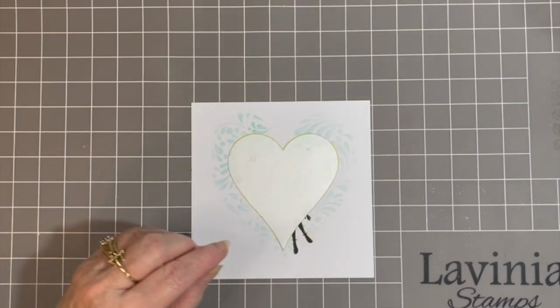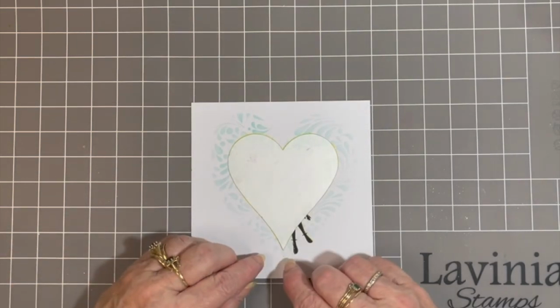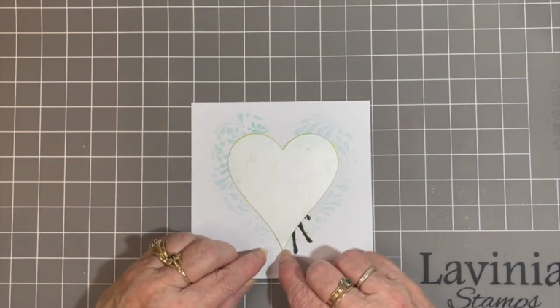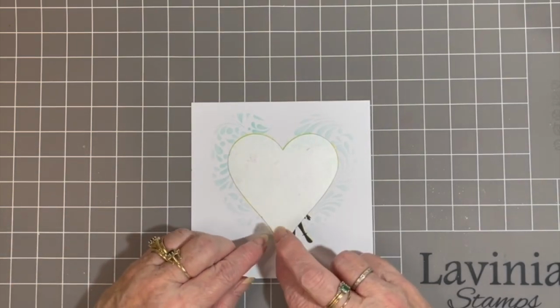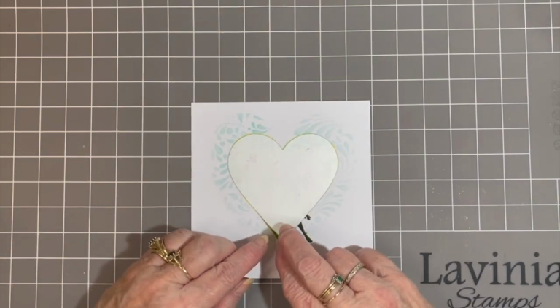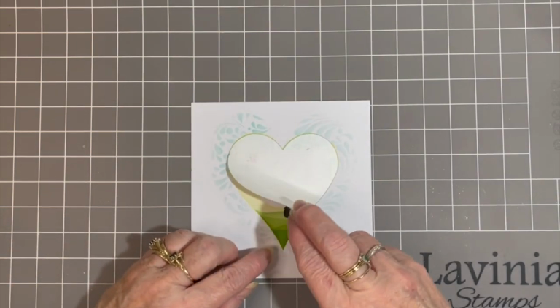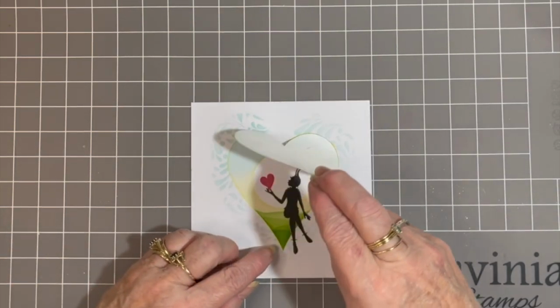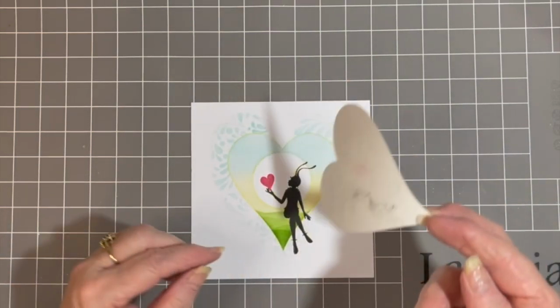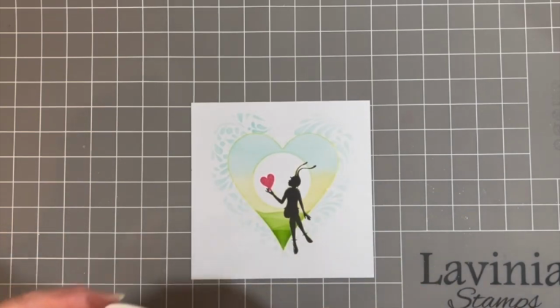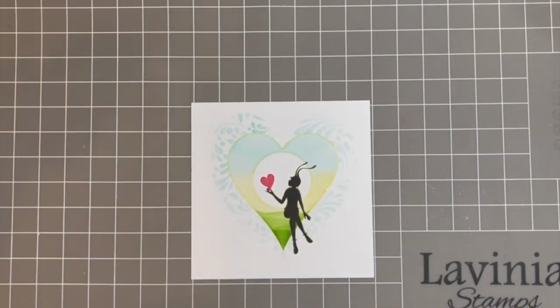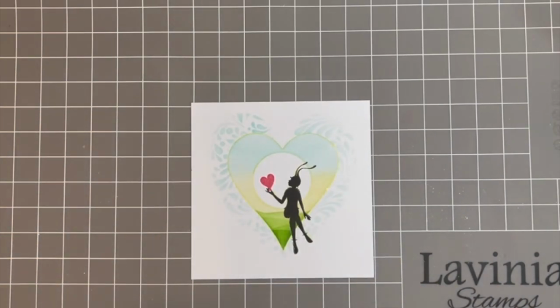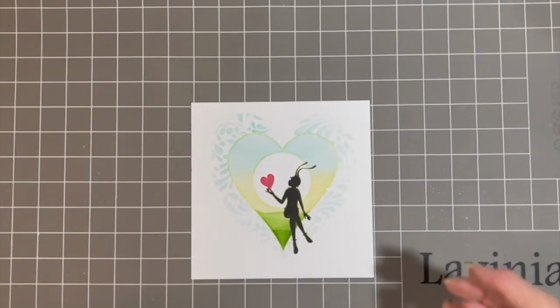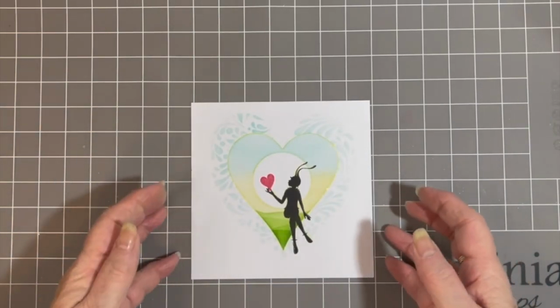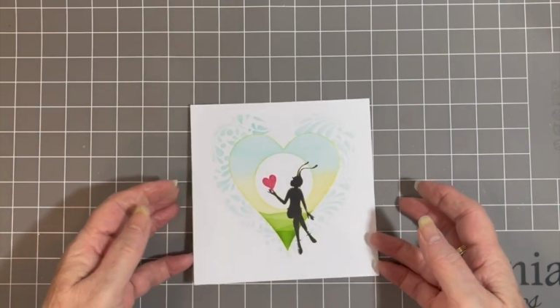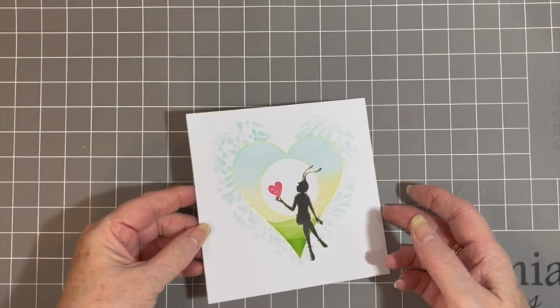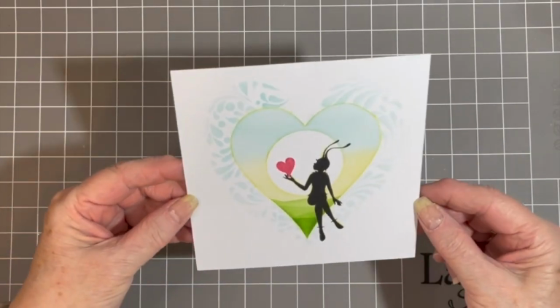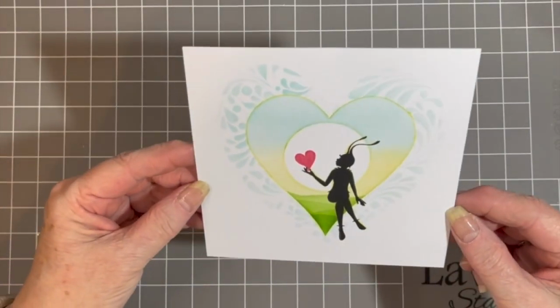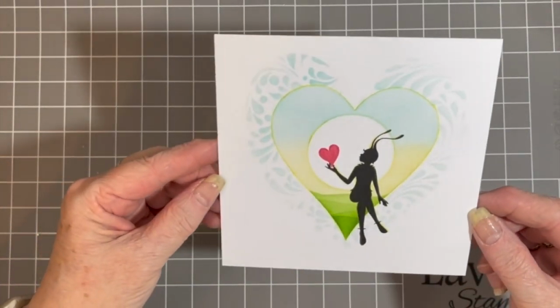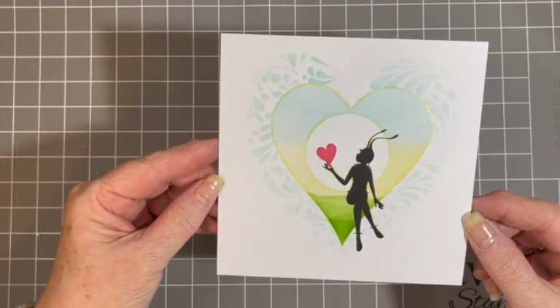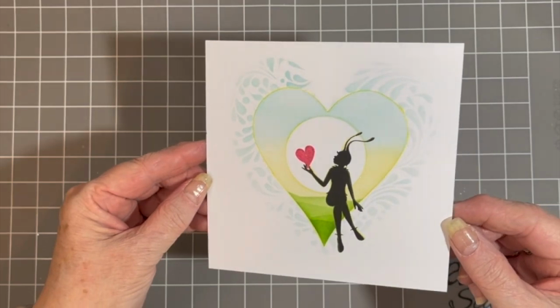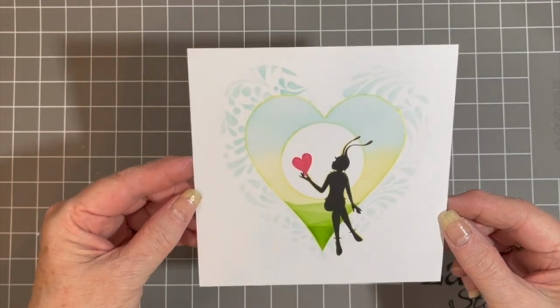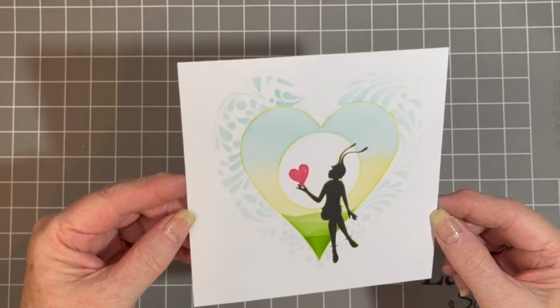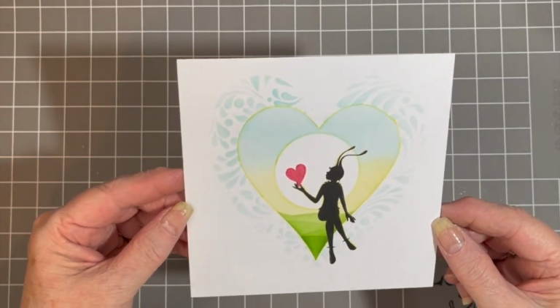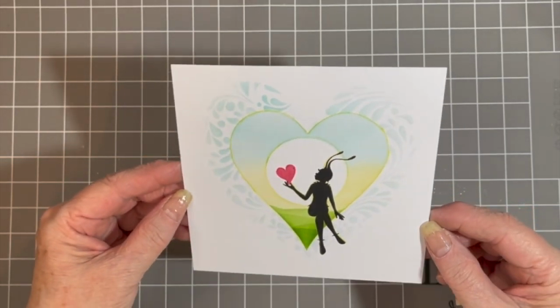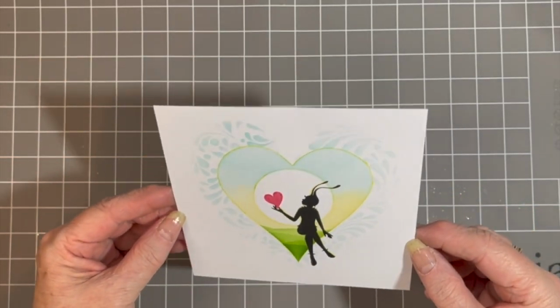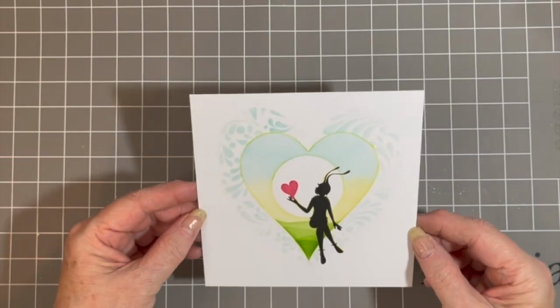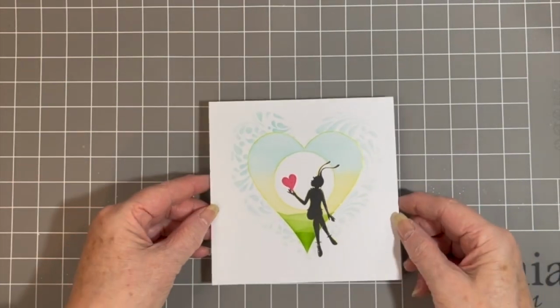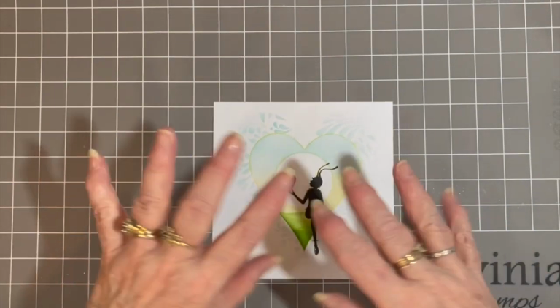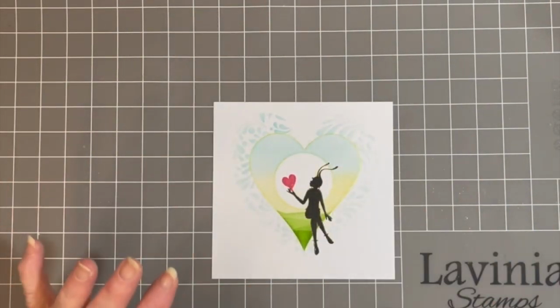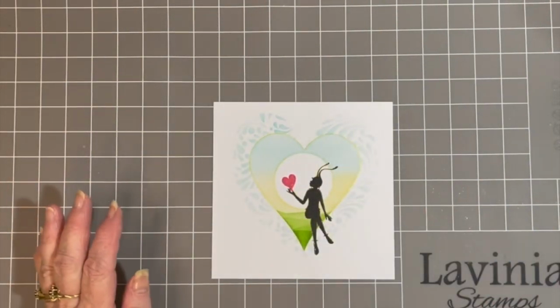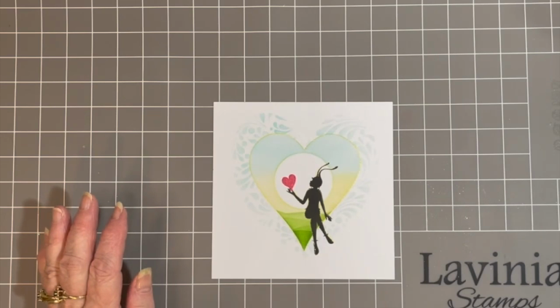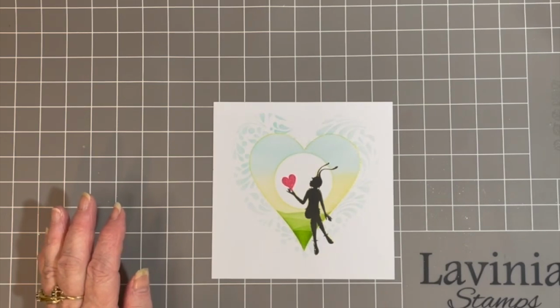Whichever heart you use, just pick up your heart mask. And there we go — it just gives a little bit of added interest in the background.